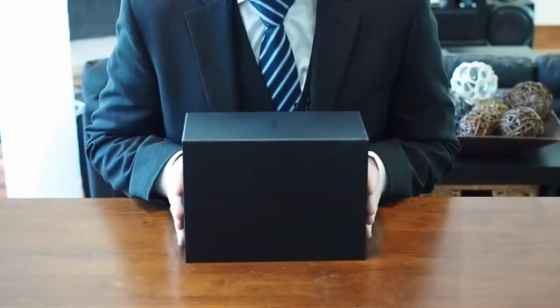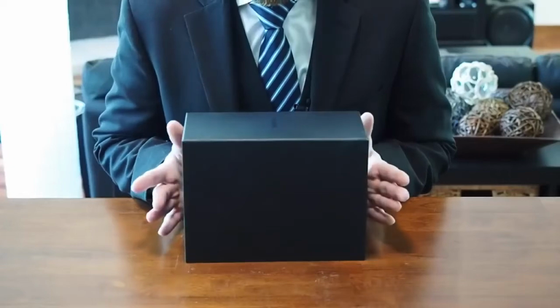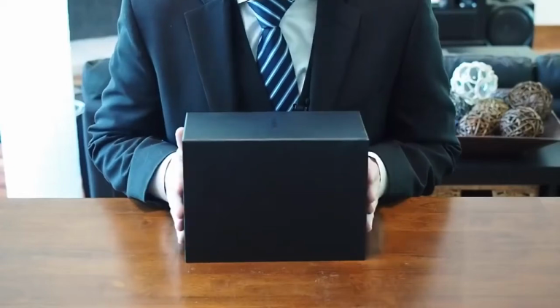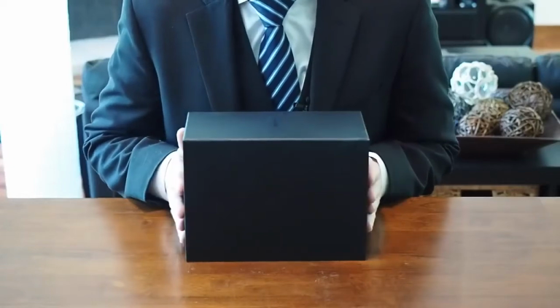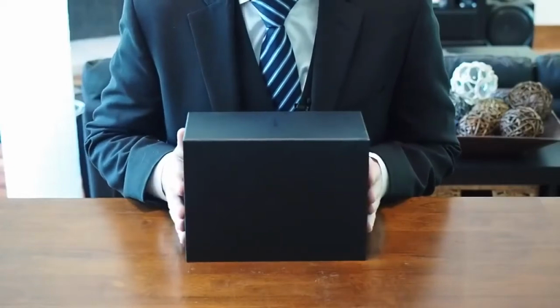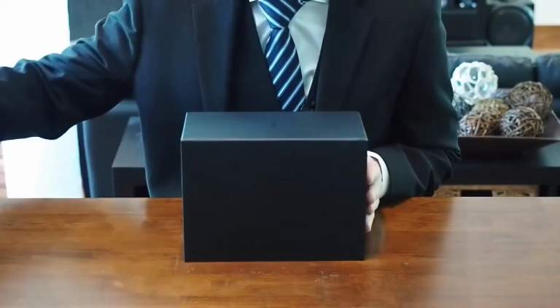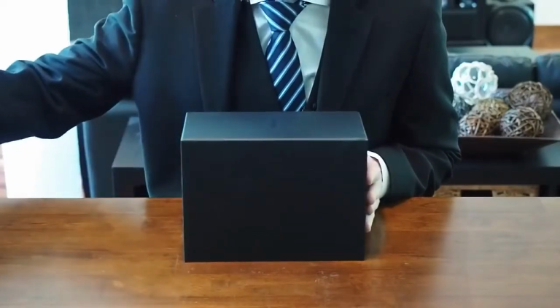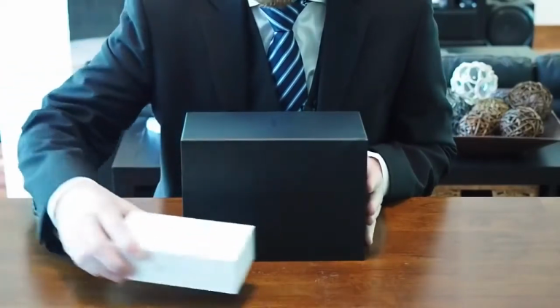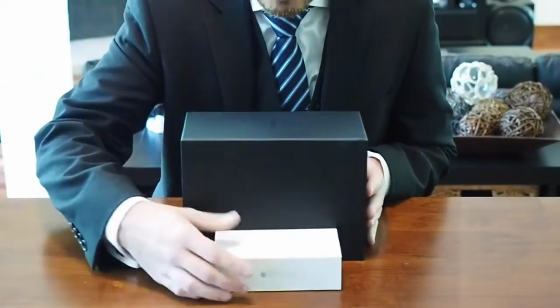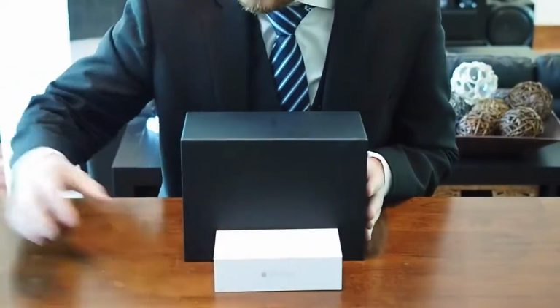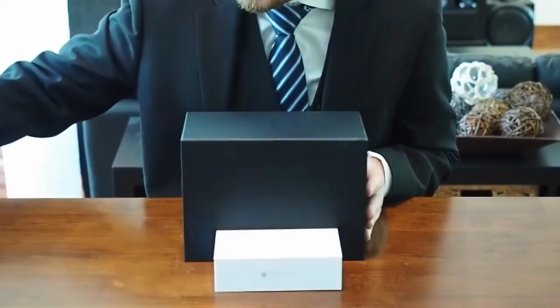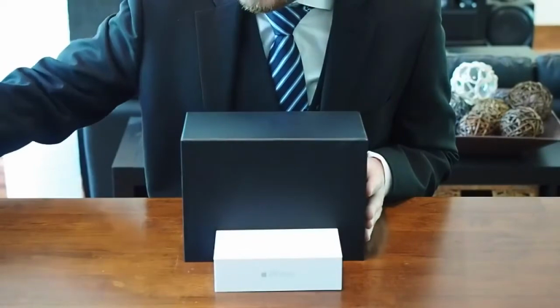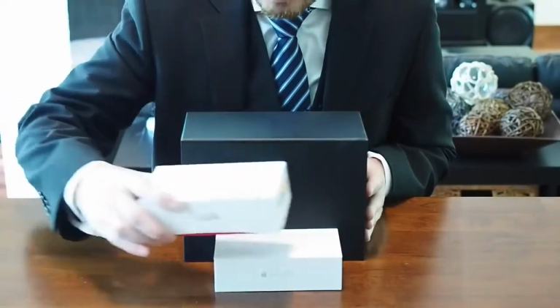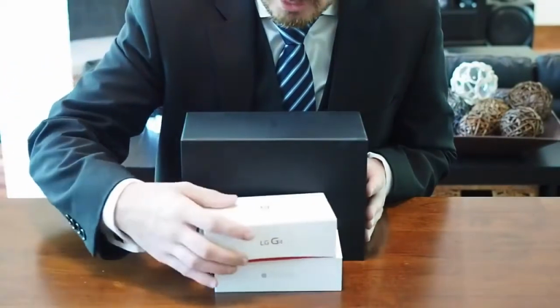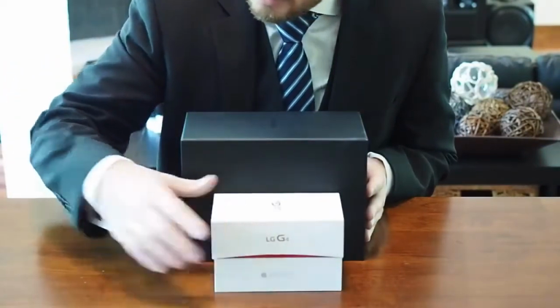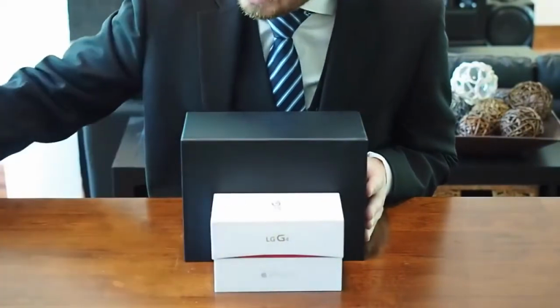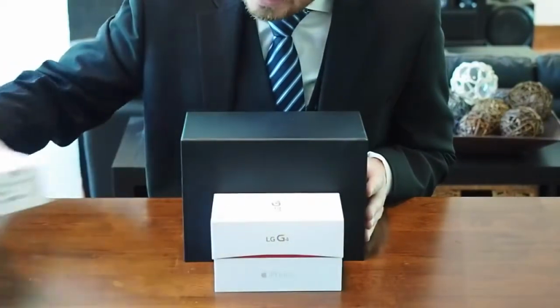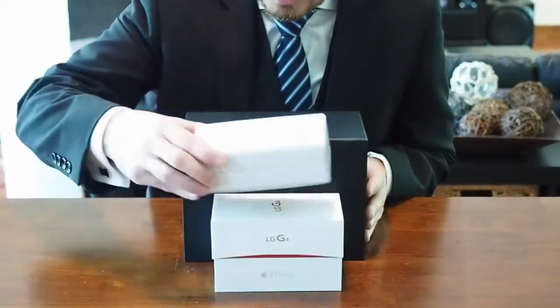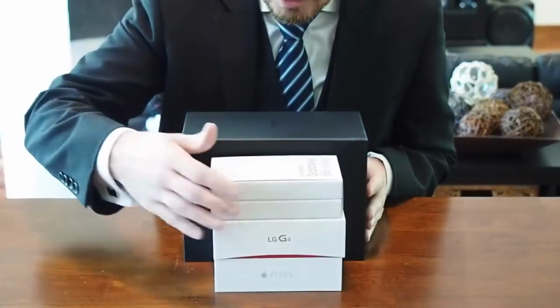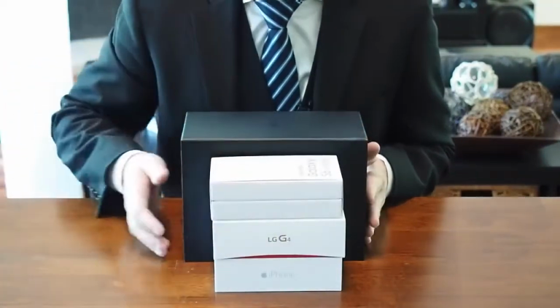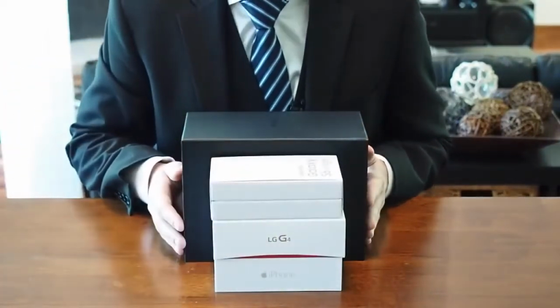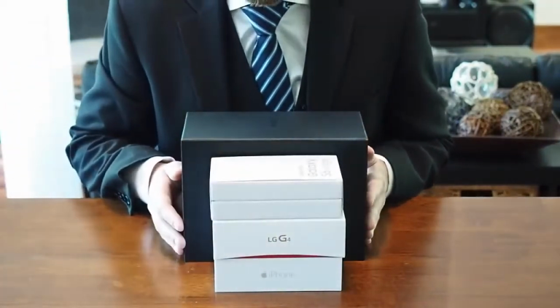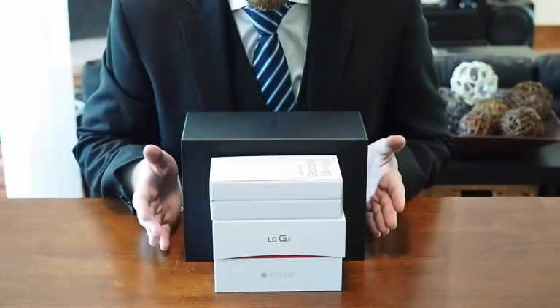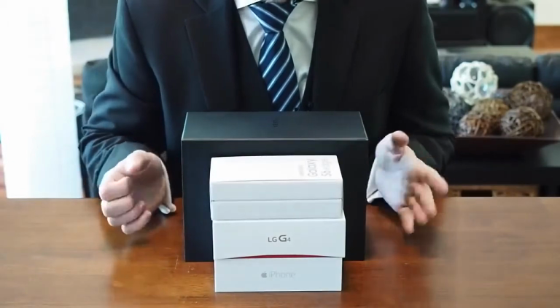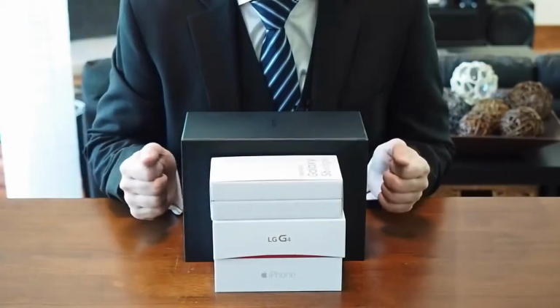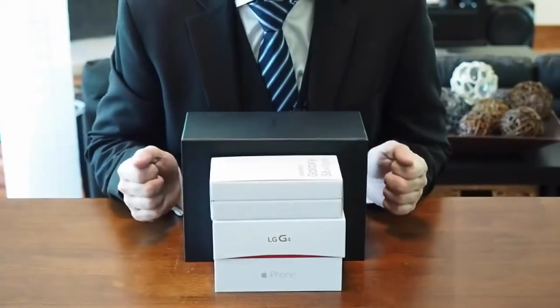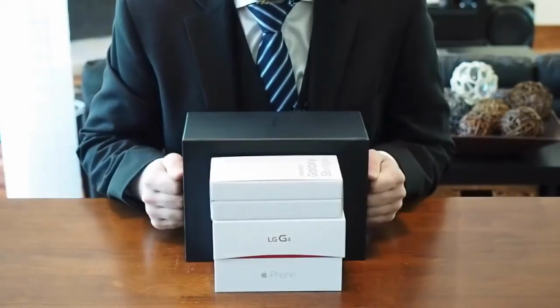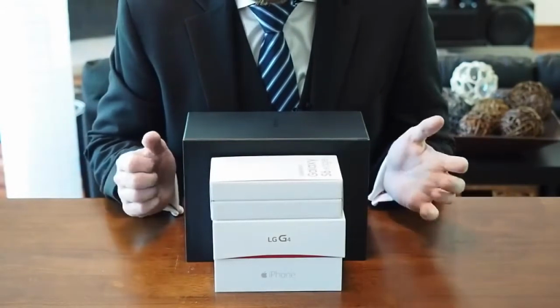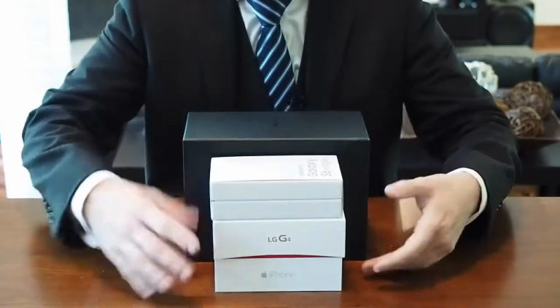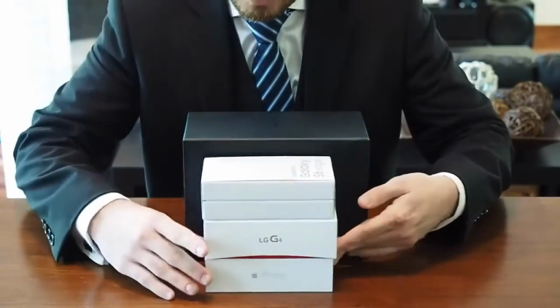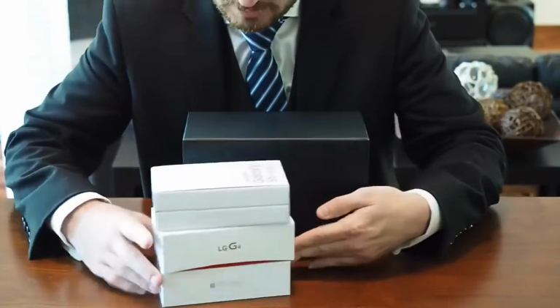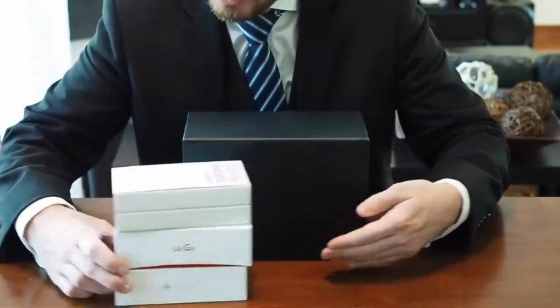The box is rather large. For comparison, here it is against the iPhone 6, the LG G4, and the Galaxy S6 boxes — they're all combined still smaller than this. But that's beside the point; what really matters is what is inside this big black box.